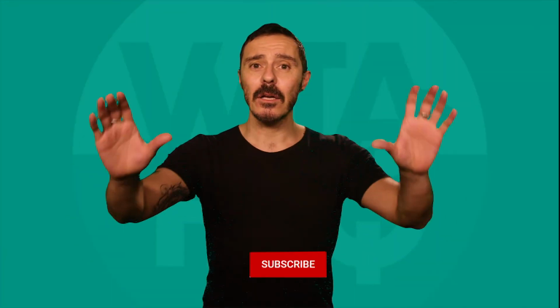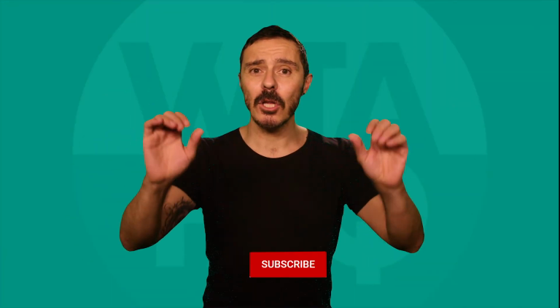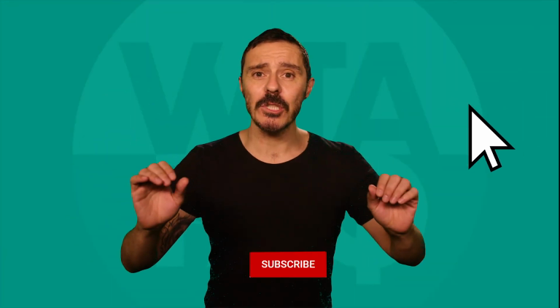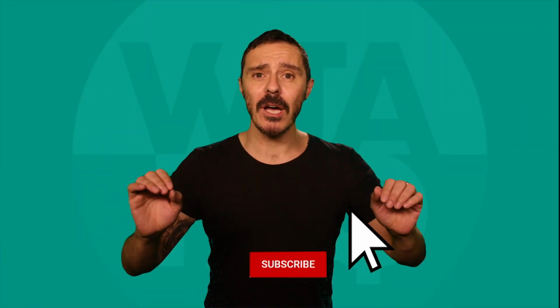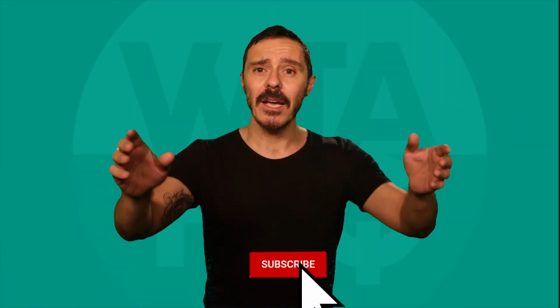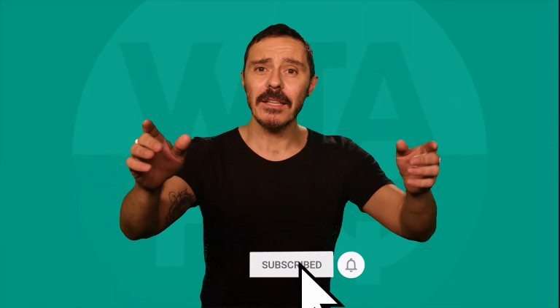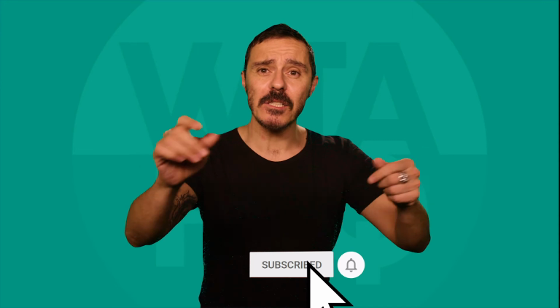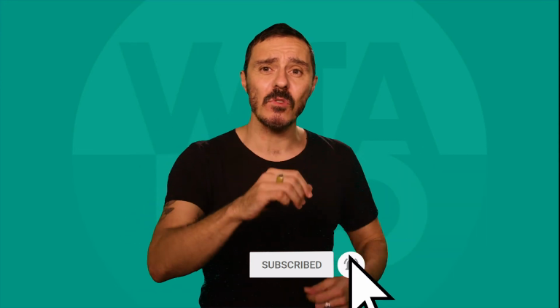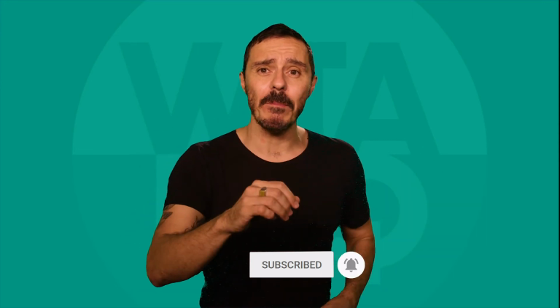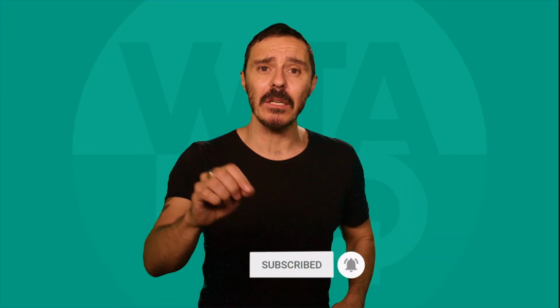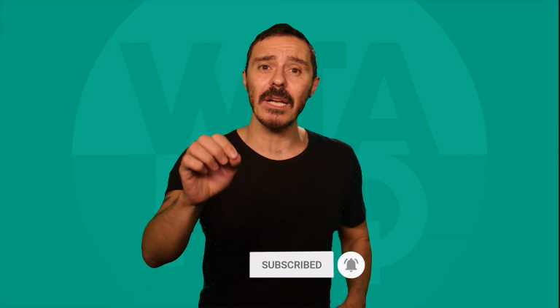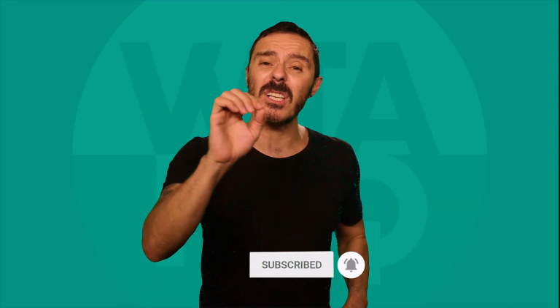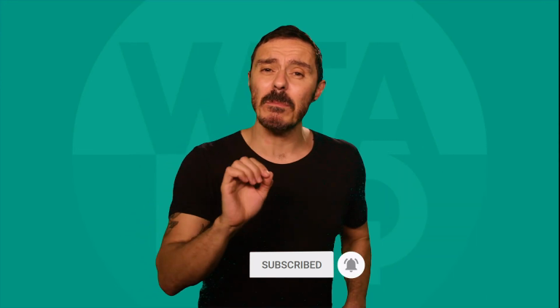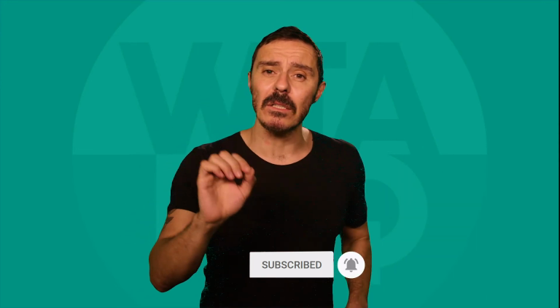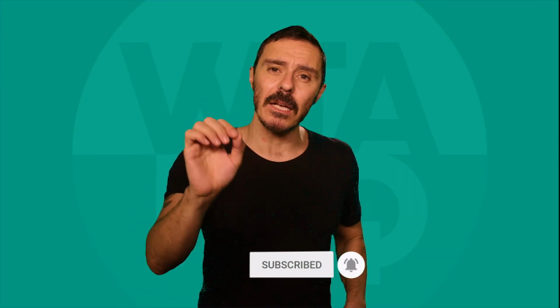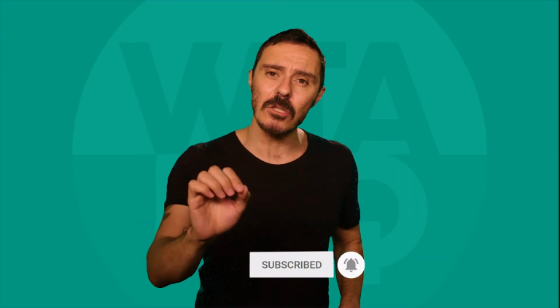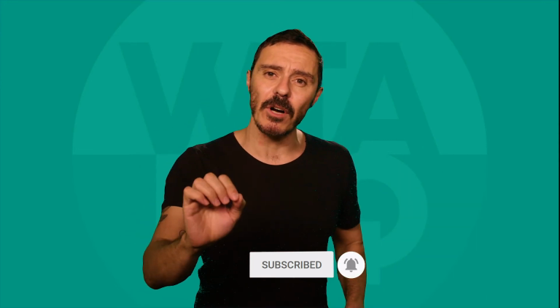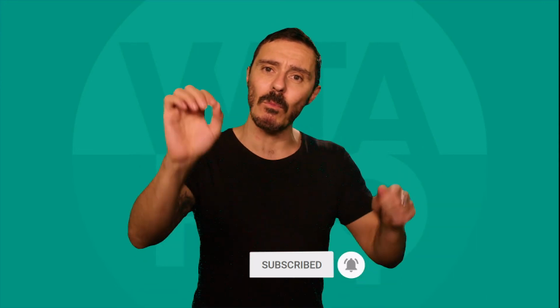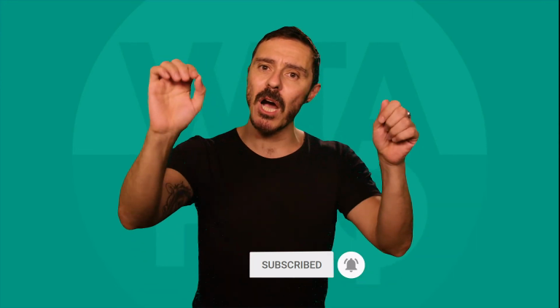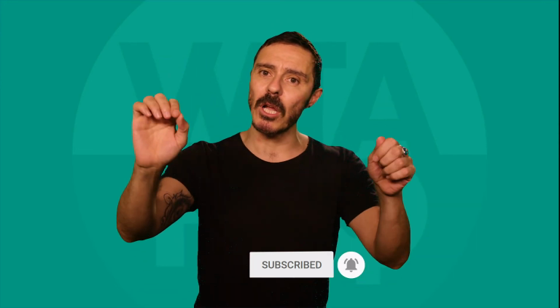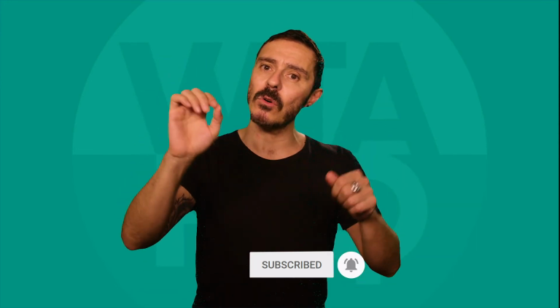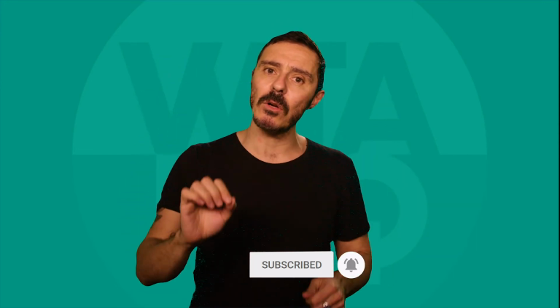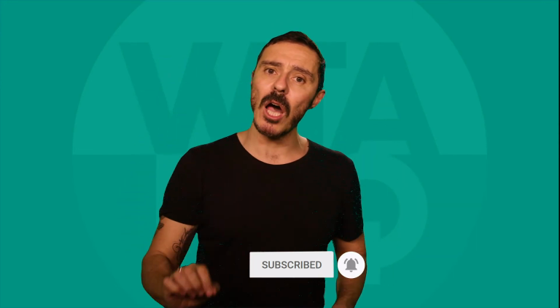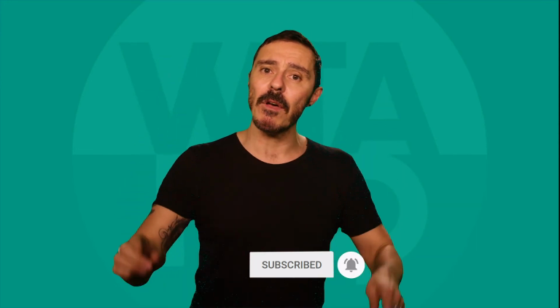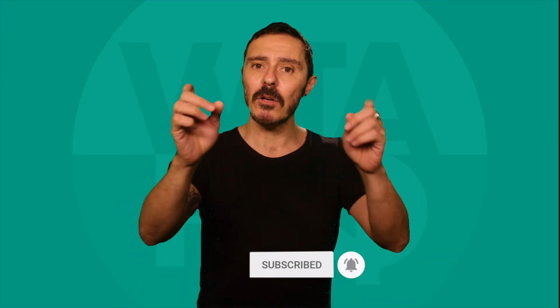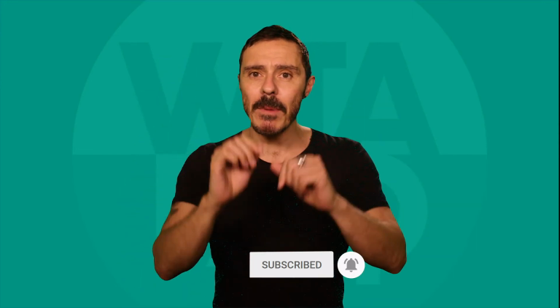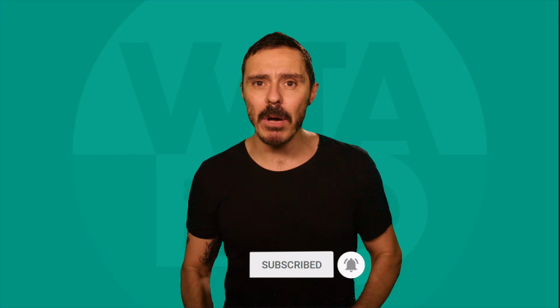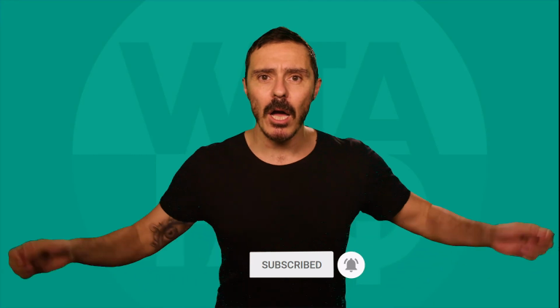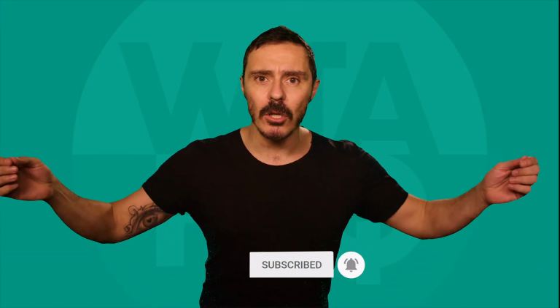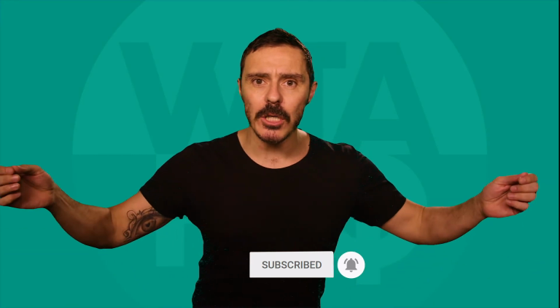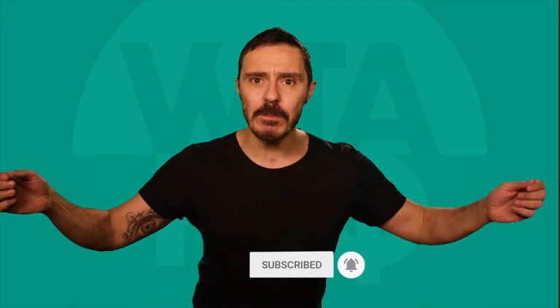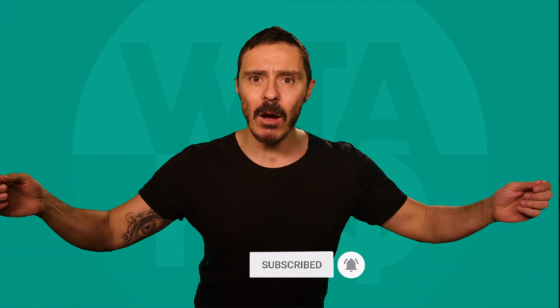Don't be shy, hit that subscribe button and click the little bell to get notified when we upload or go live. And remember, knowledge is power.